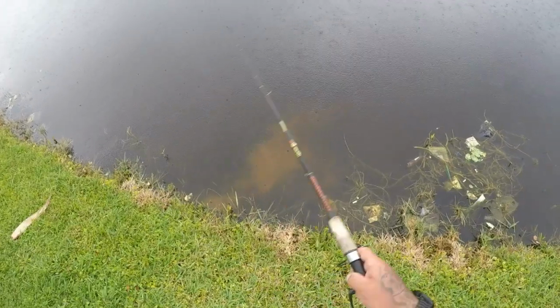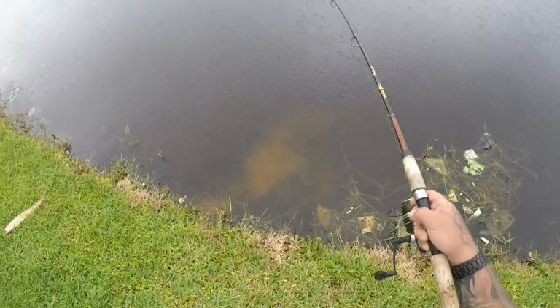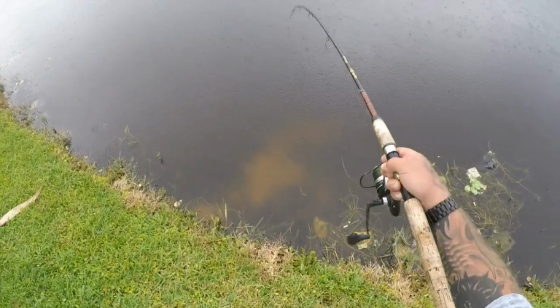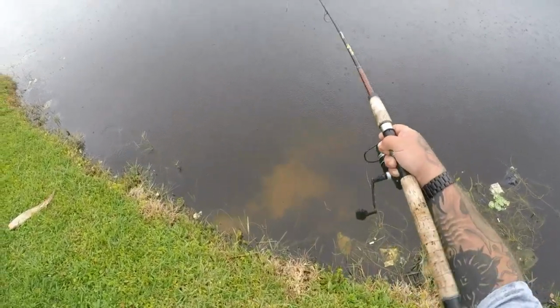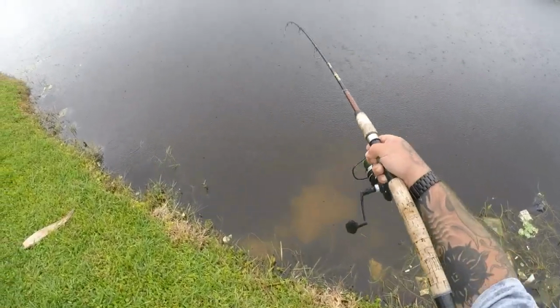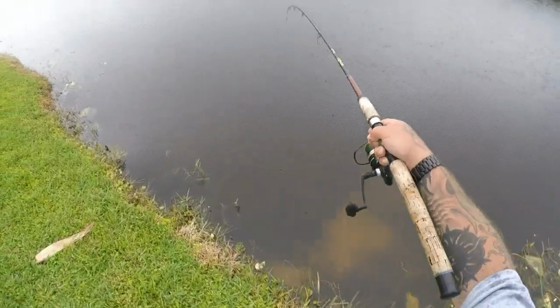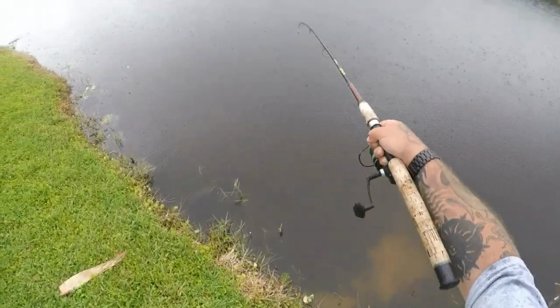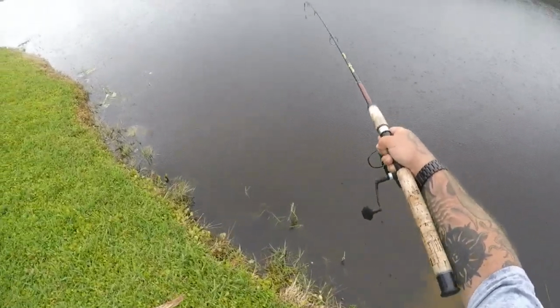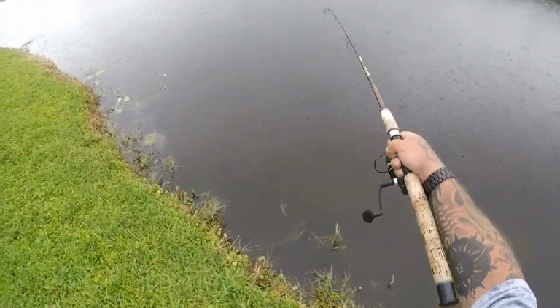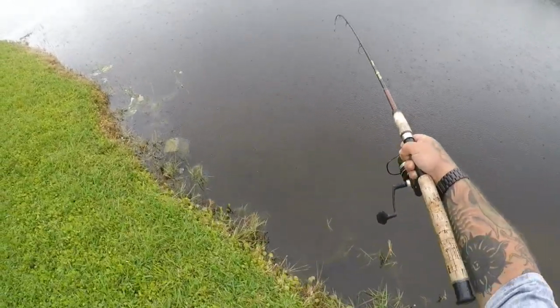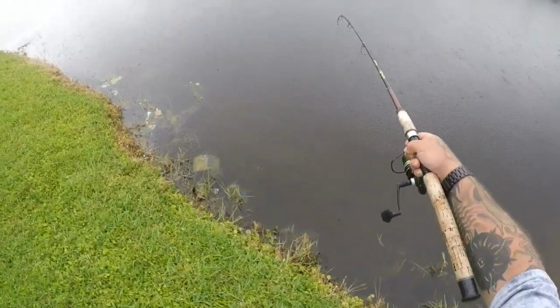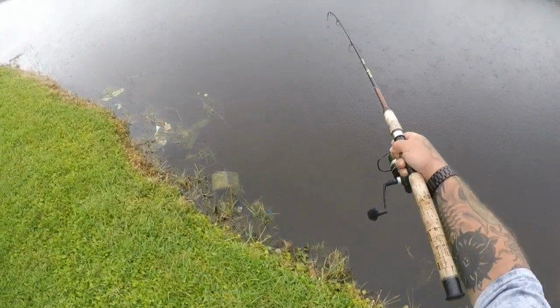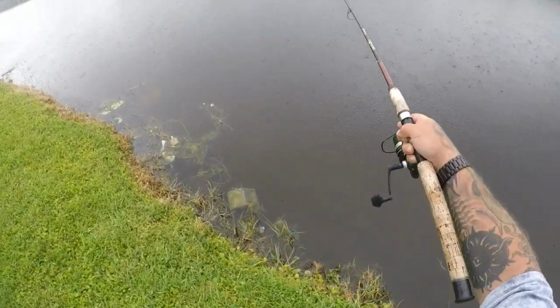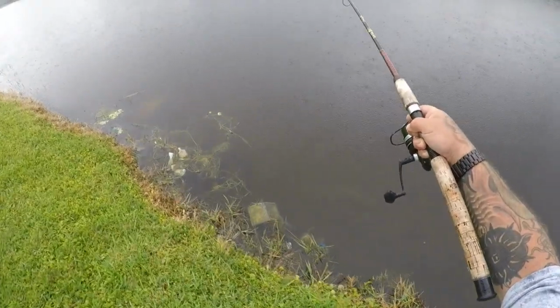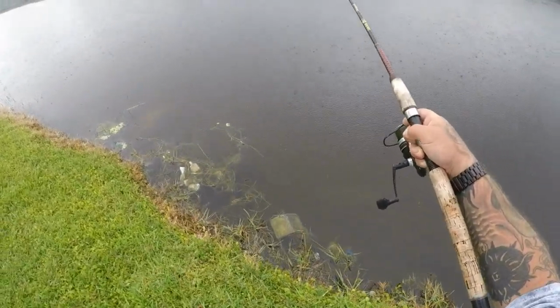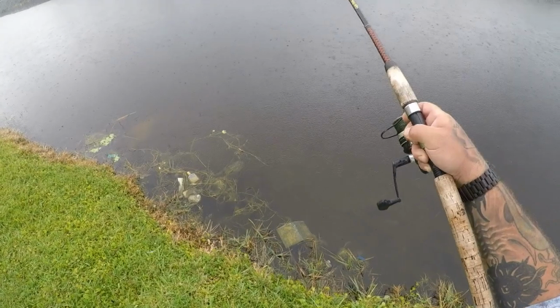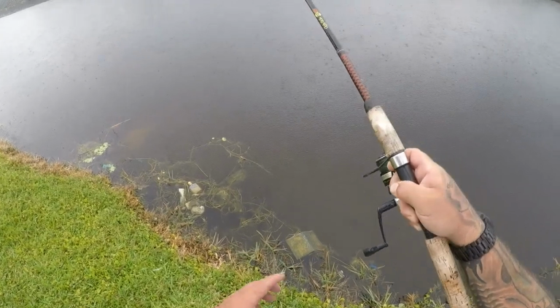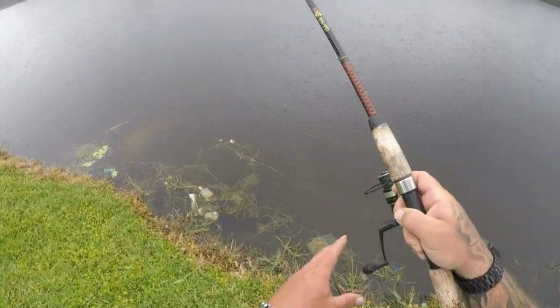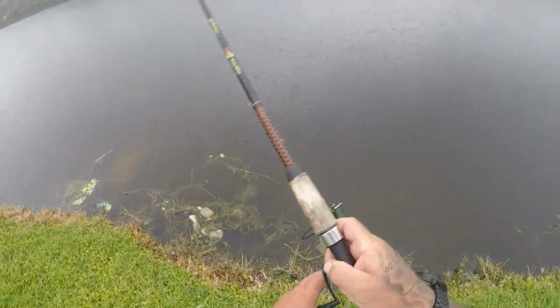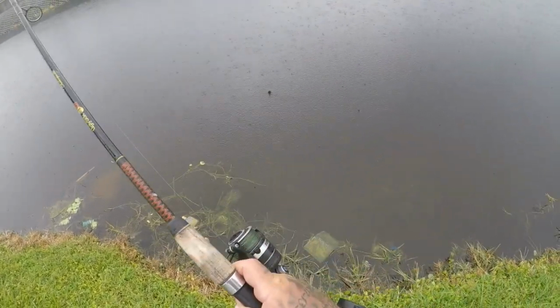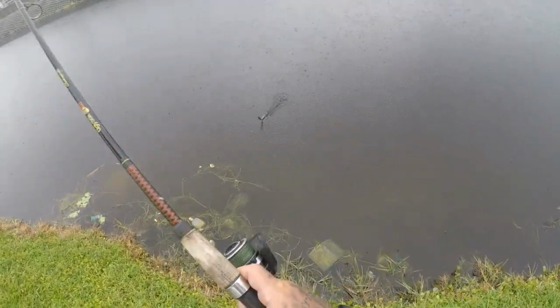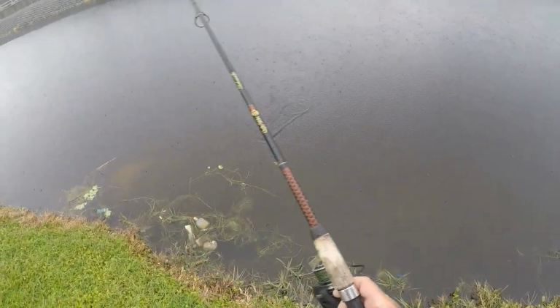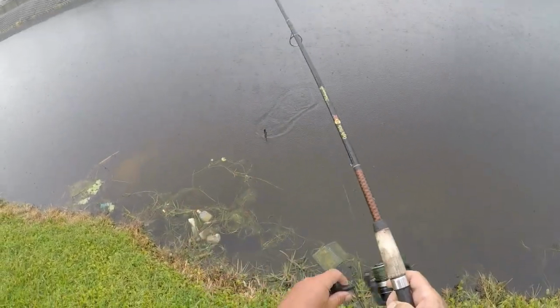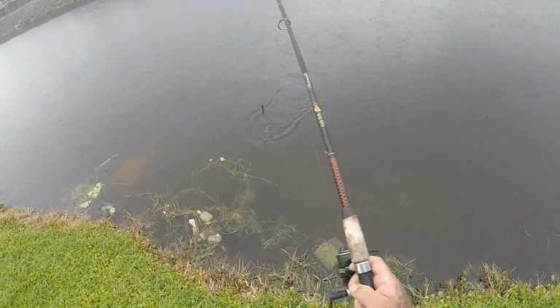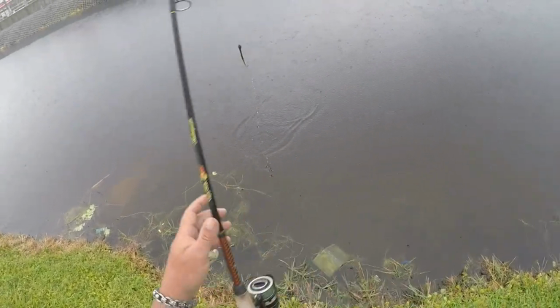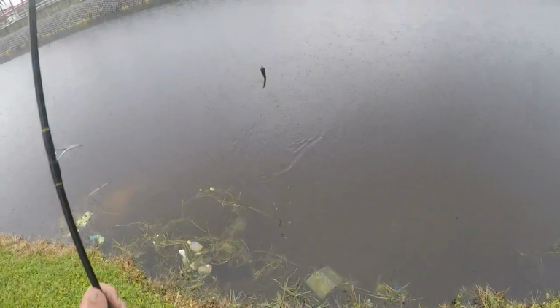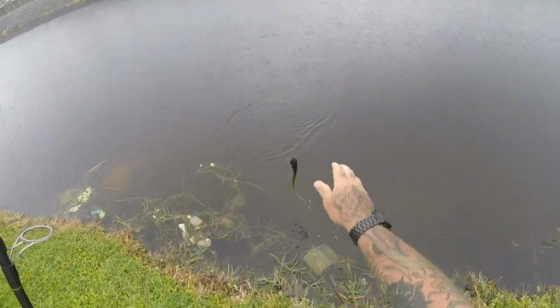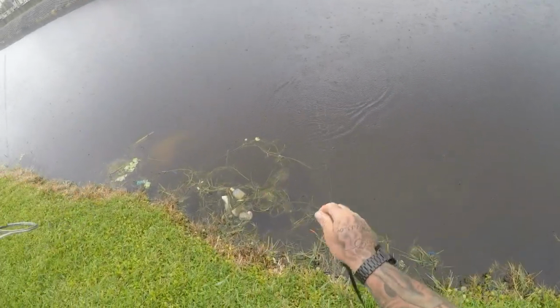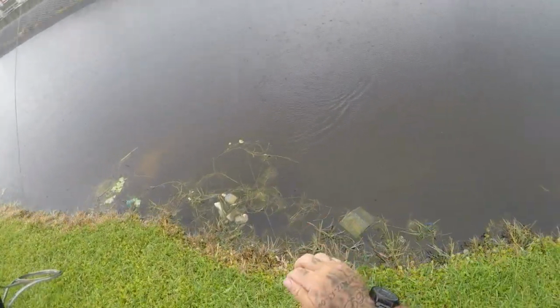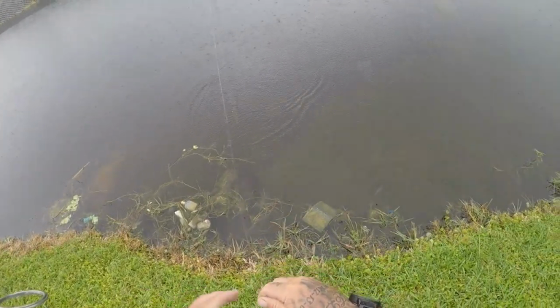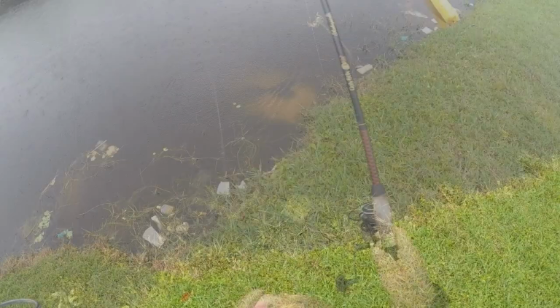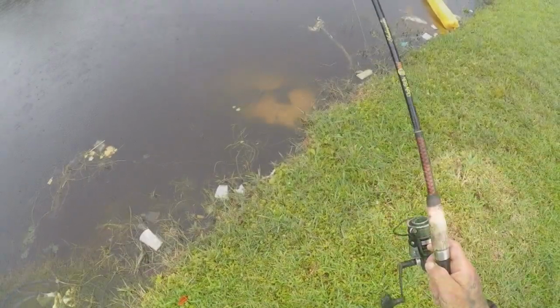It is a pleco and there he goes, holy cow! Nice one — oh he just came off. That was a very big one right here.